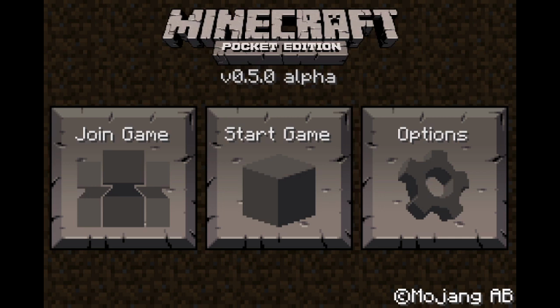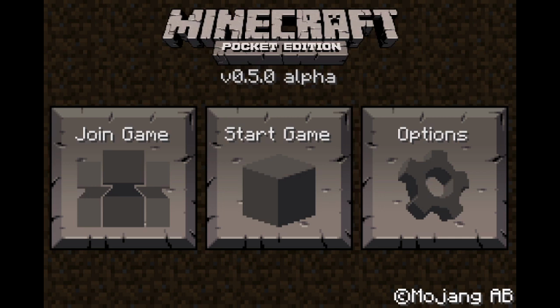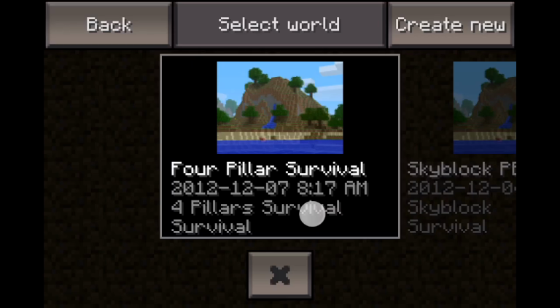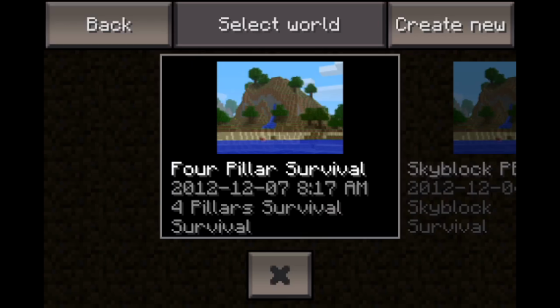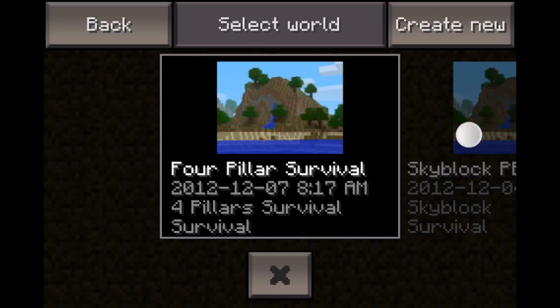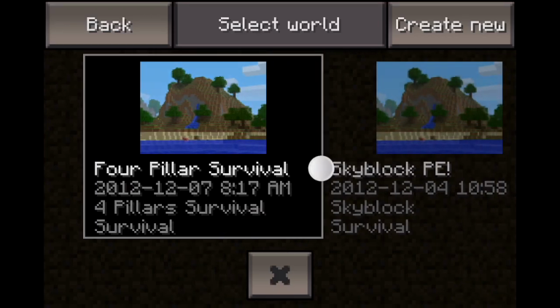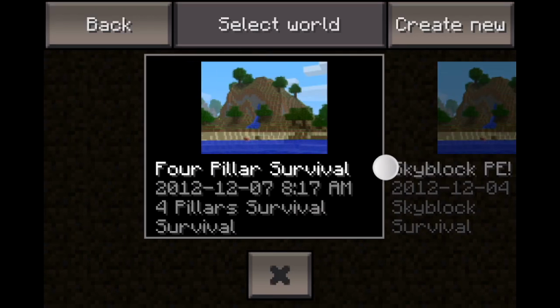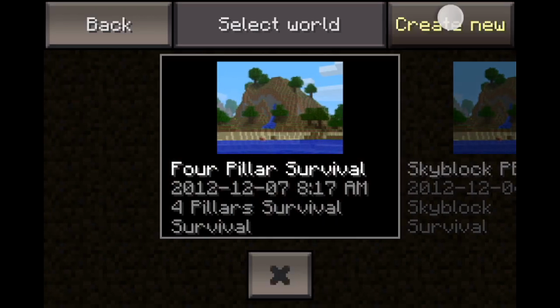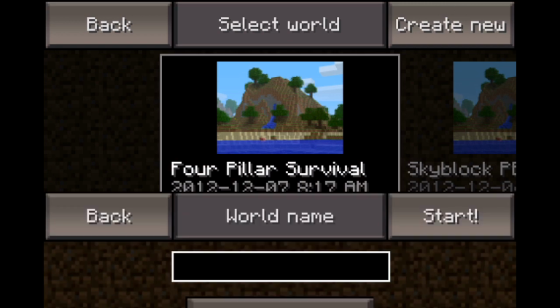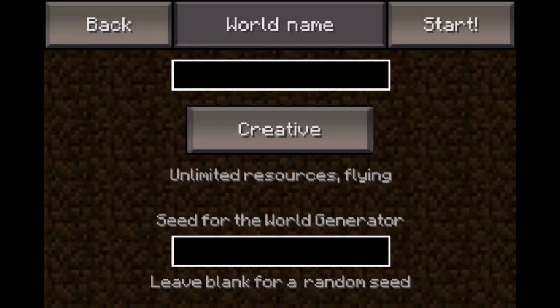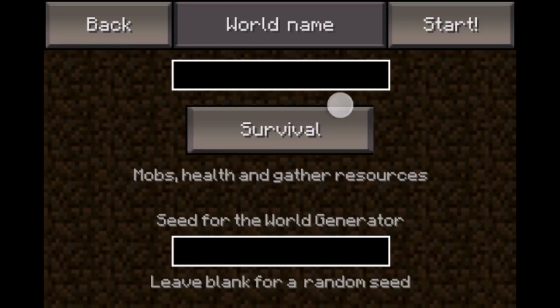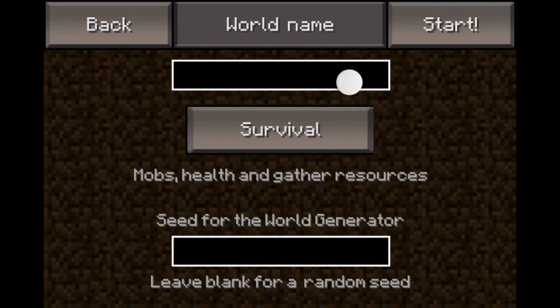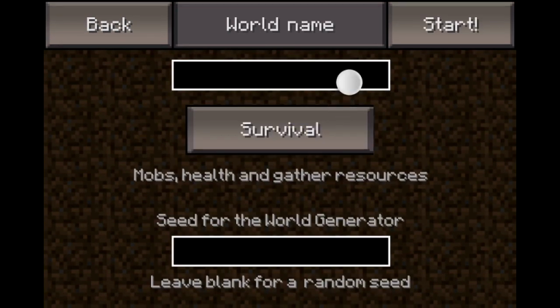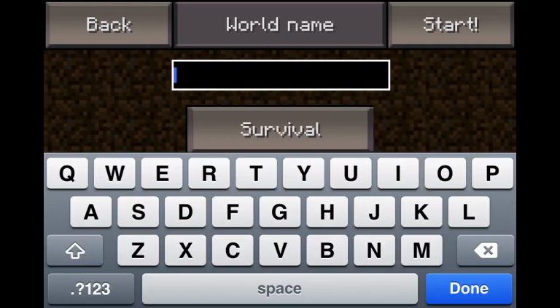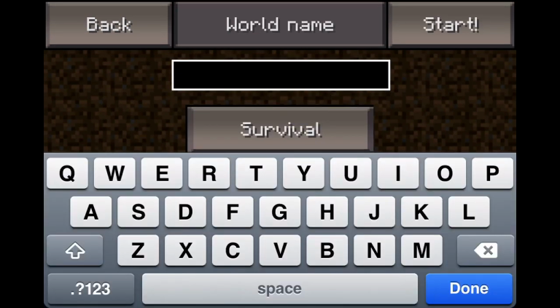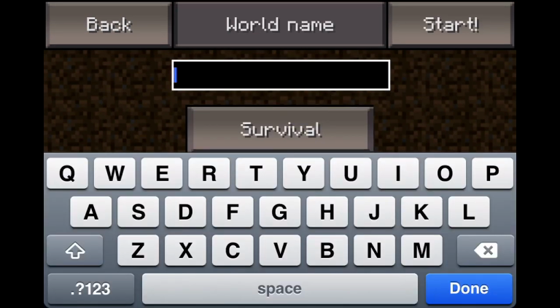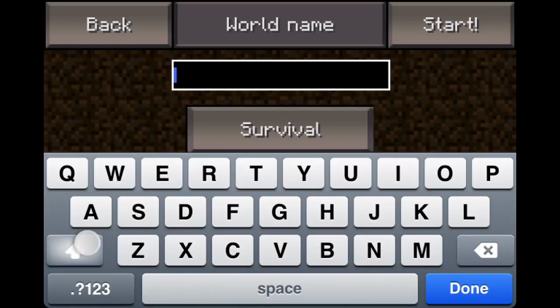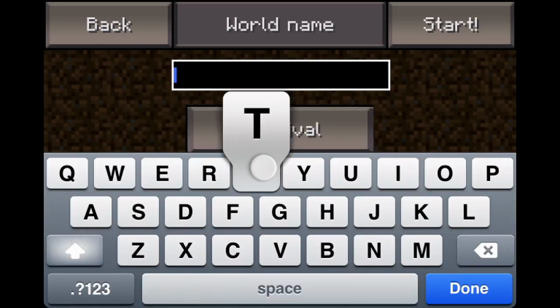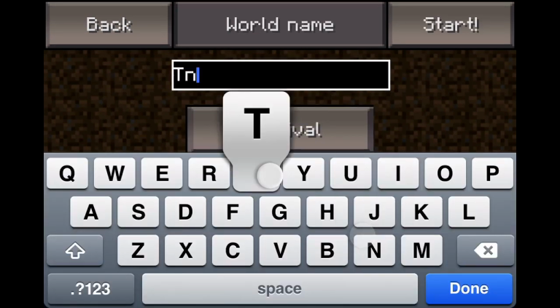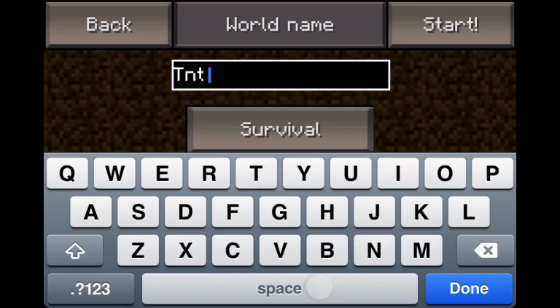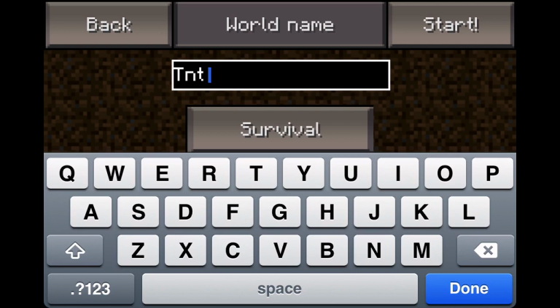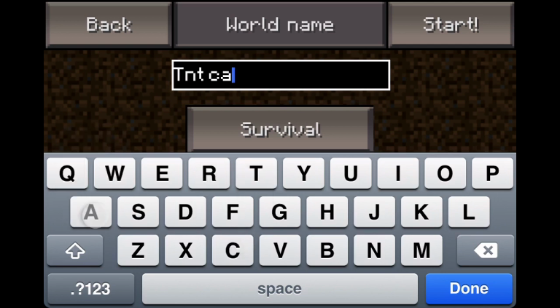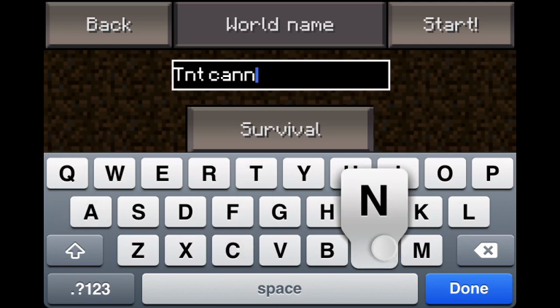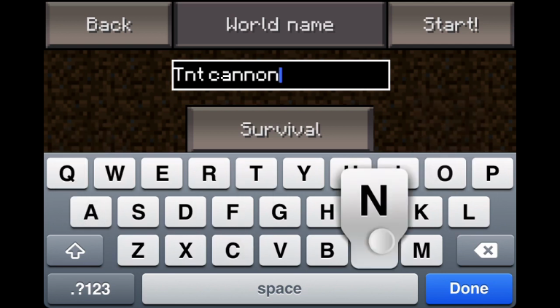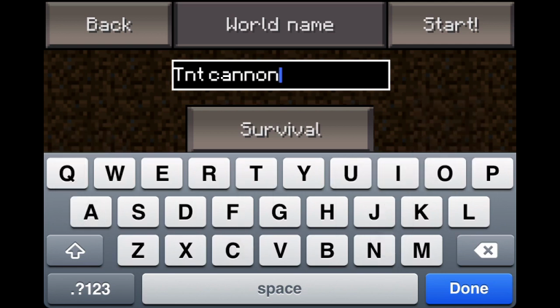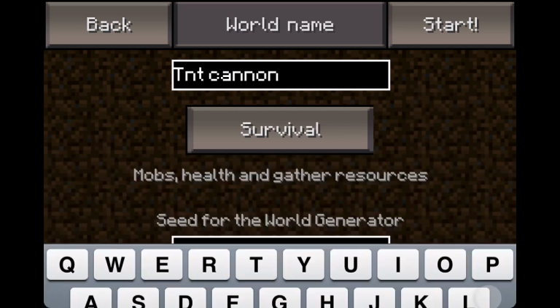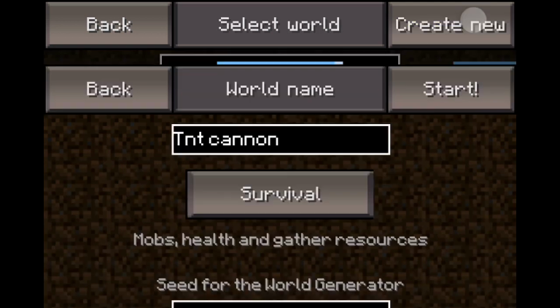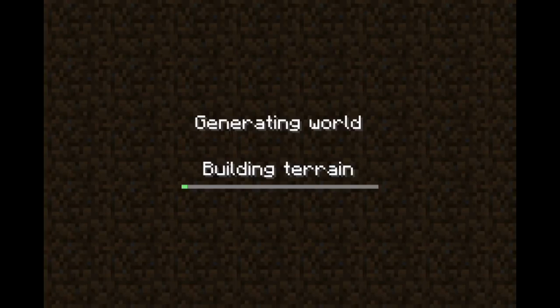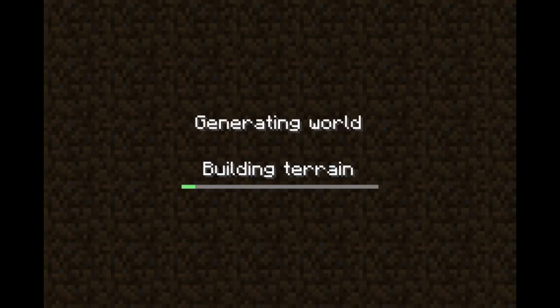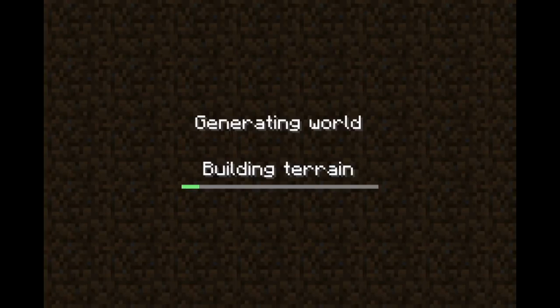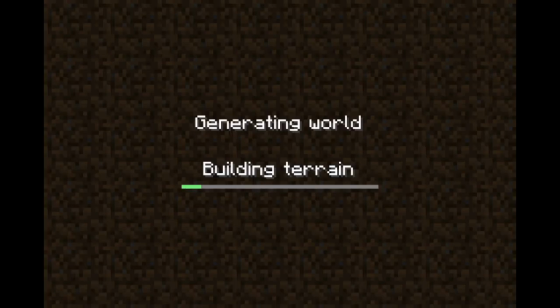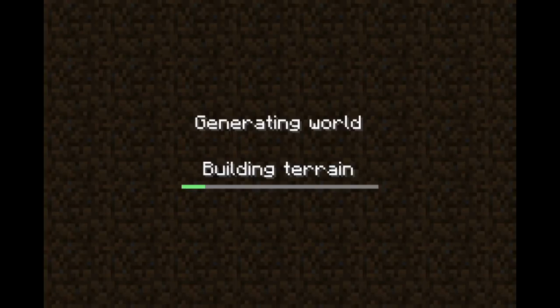So the first thing you want to do is start your game. You want to create a new world. You want to go into survival for sure. Put 'TNT cannon' — well, that's what I'm going to name my world — and we're going to start.